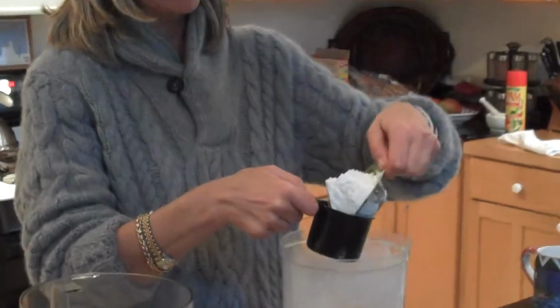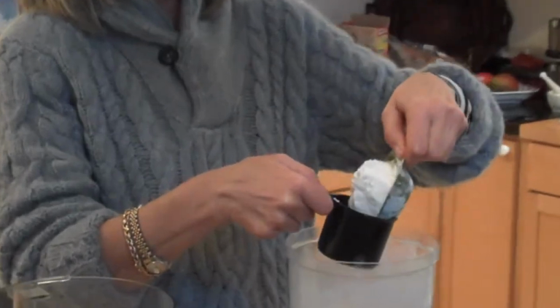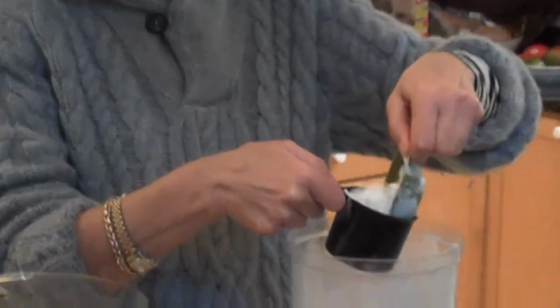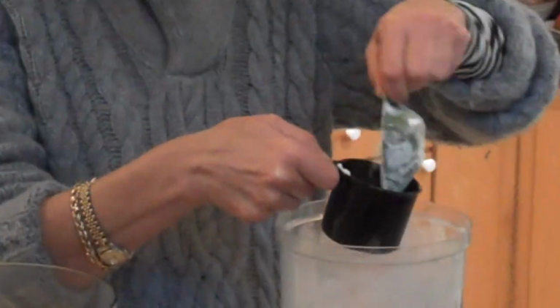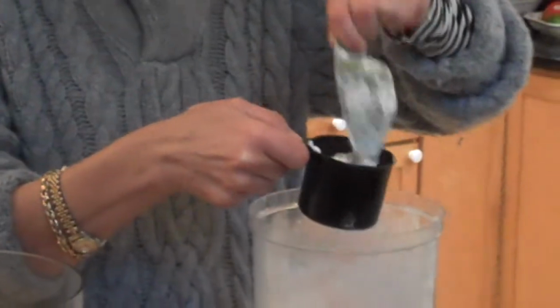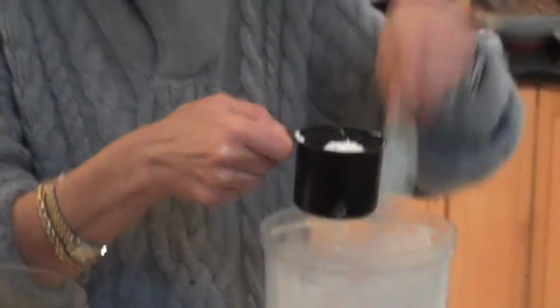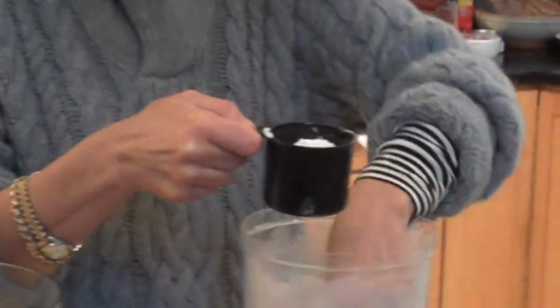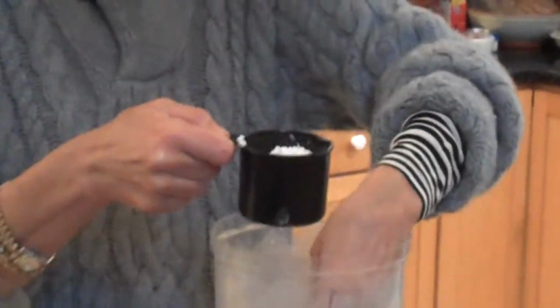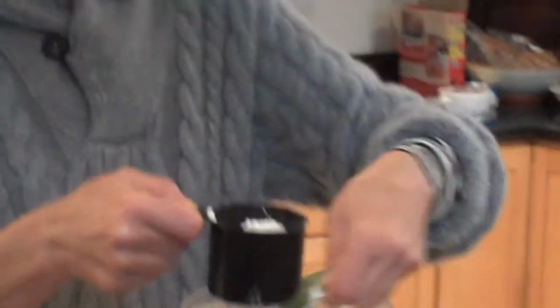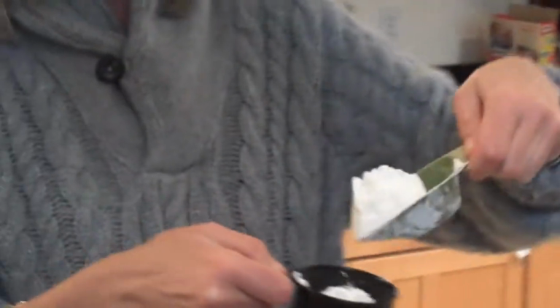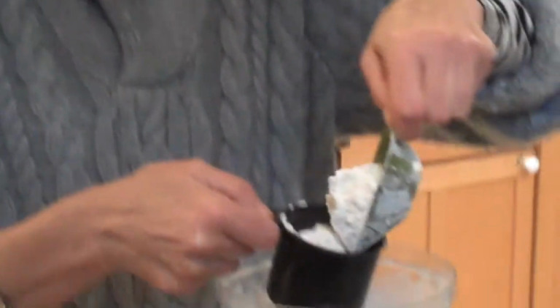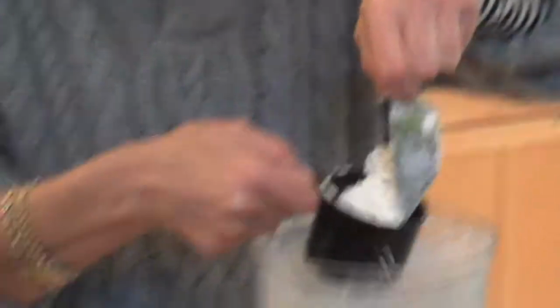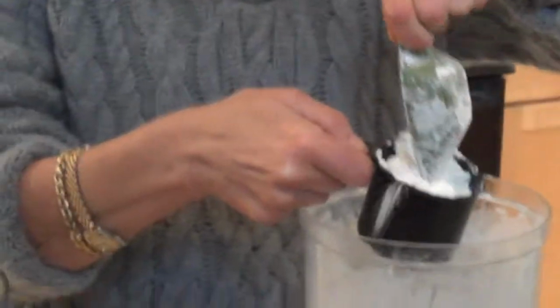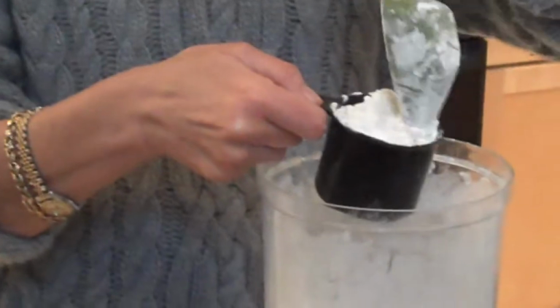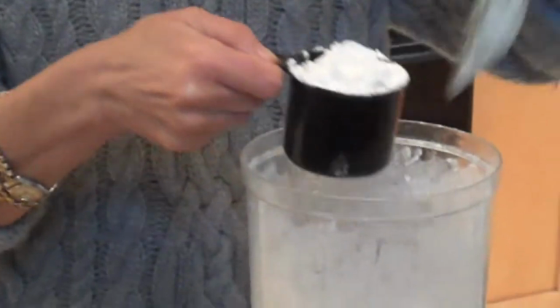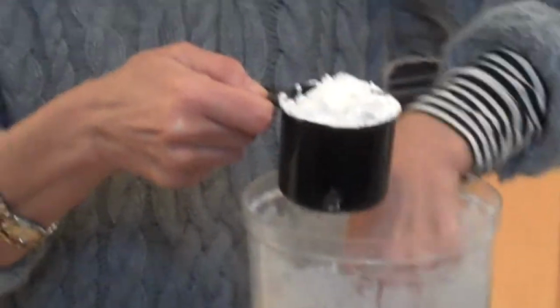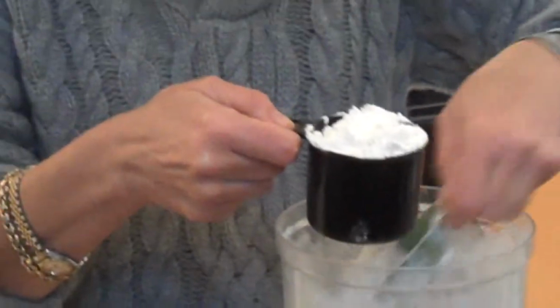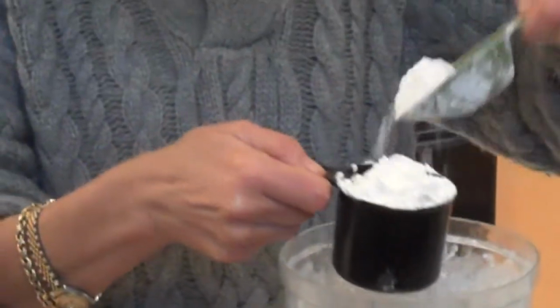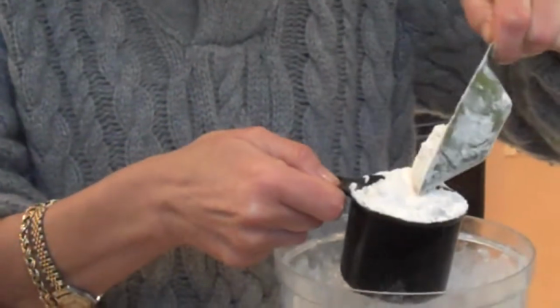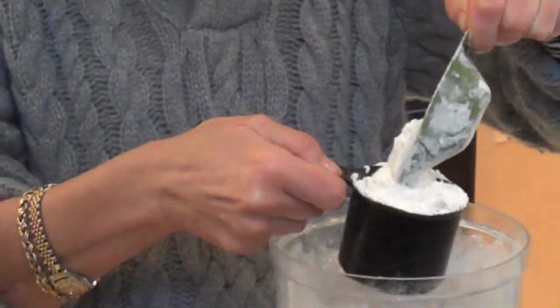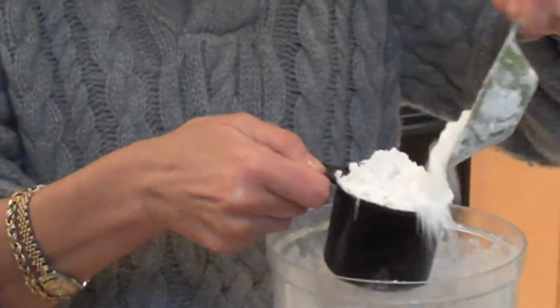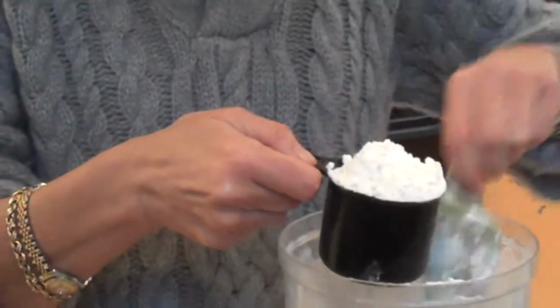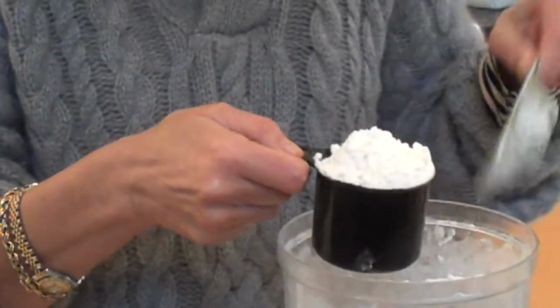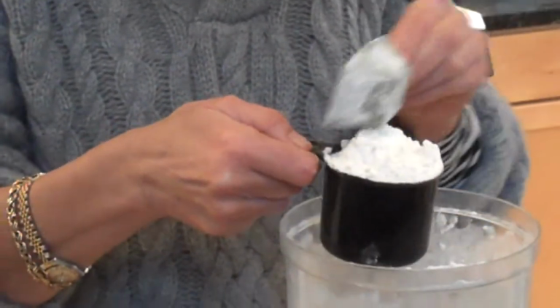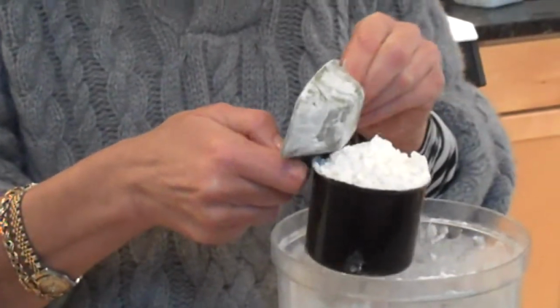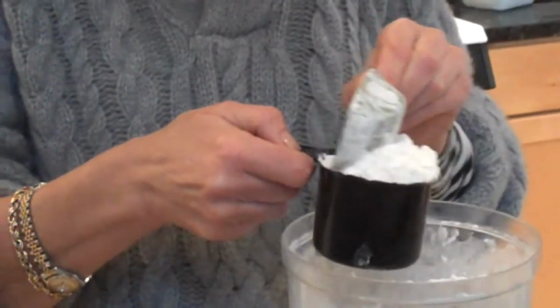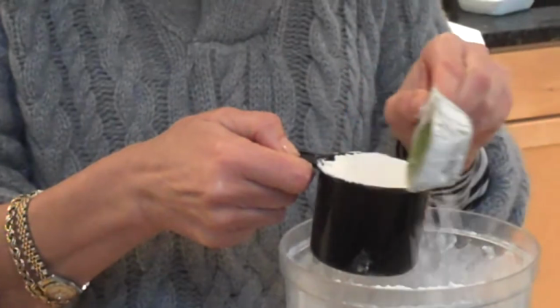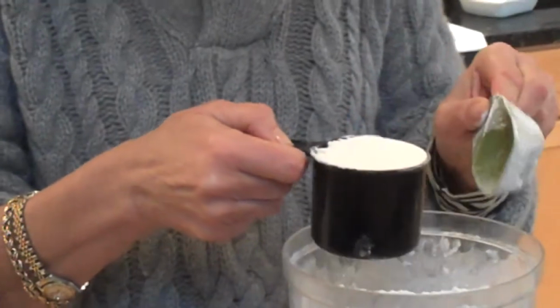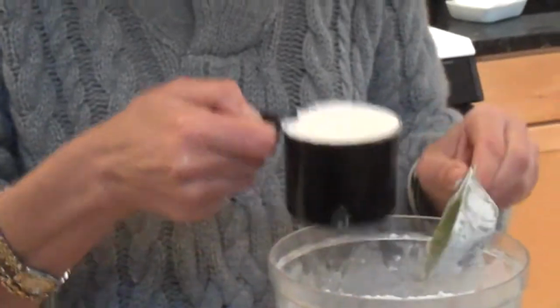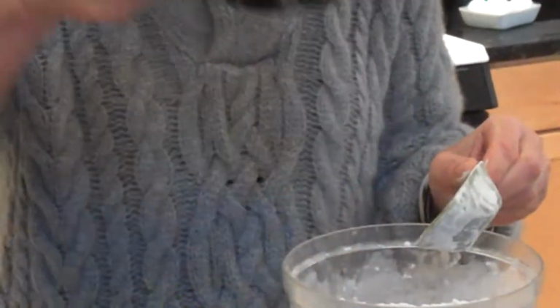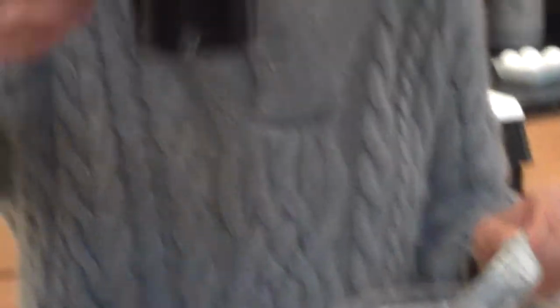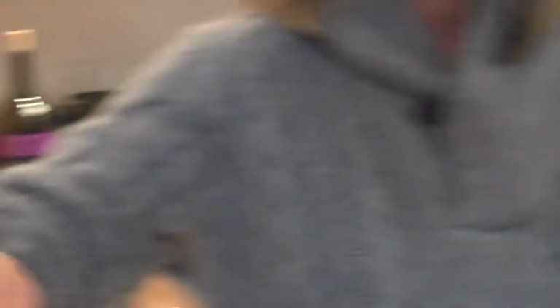Baking is a science. You just put the flour in very loosely into your cup. Don't shake it. Don't try to tap it down at all. And straight across the top — one level measure.